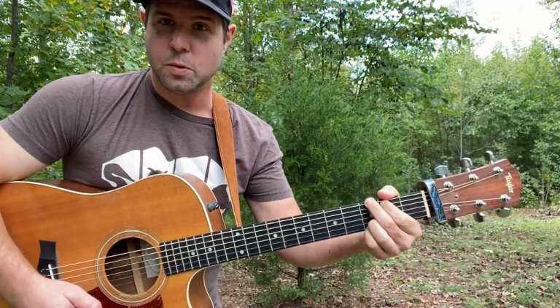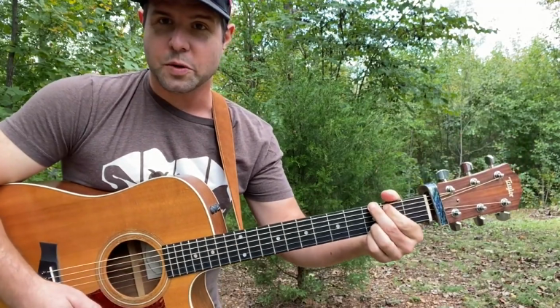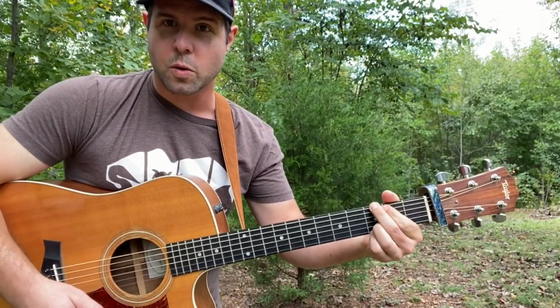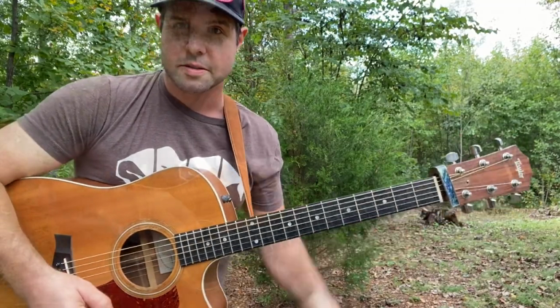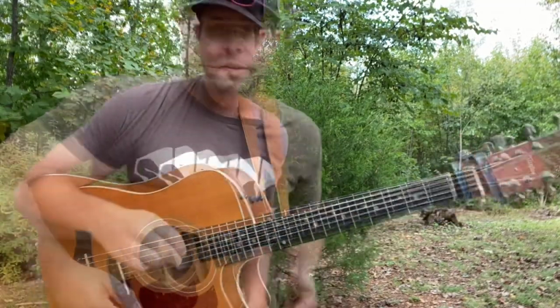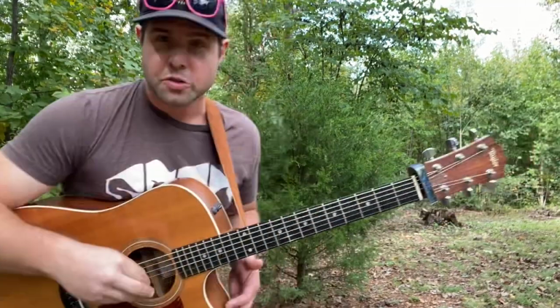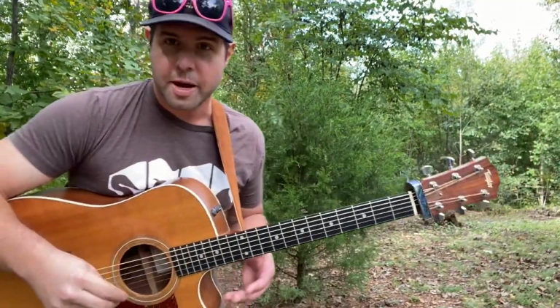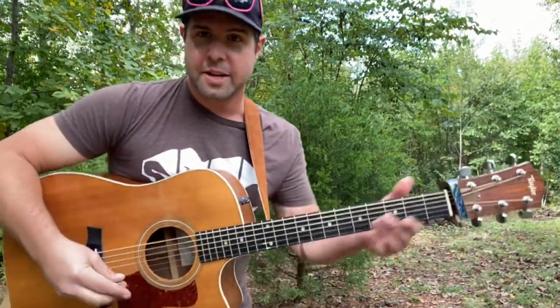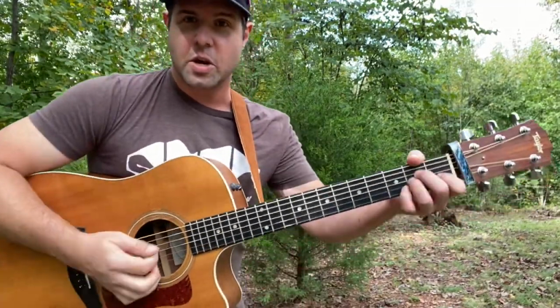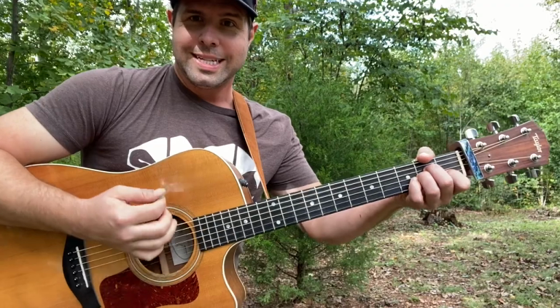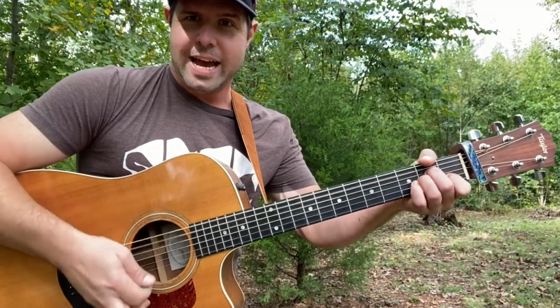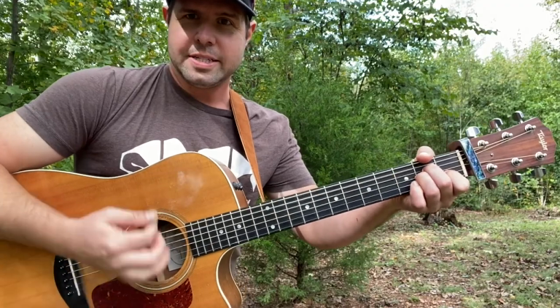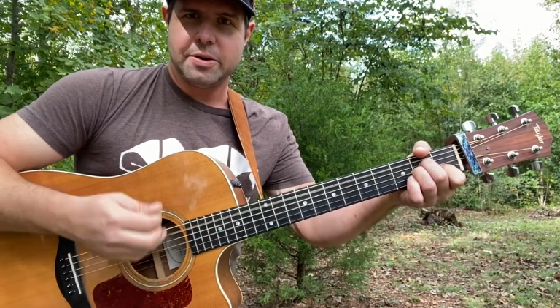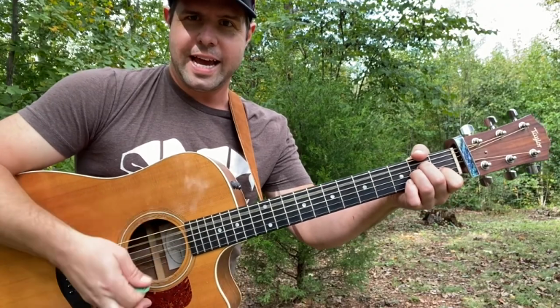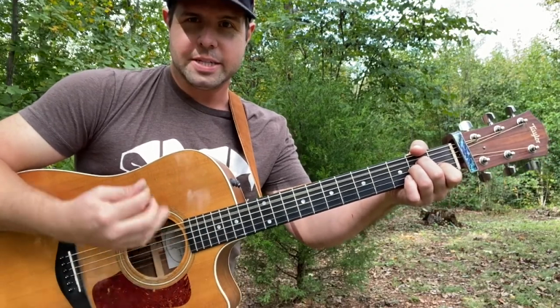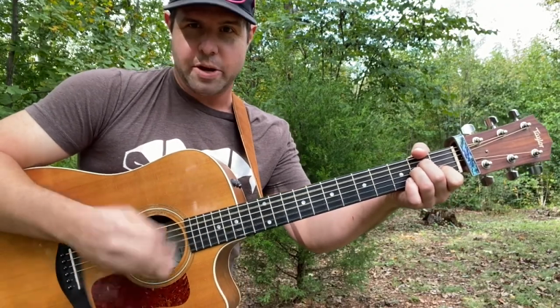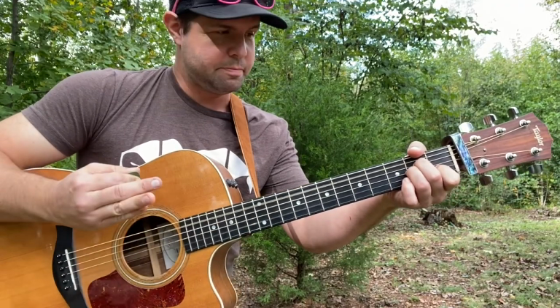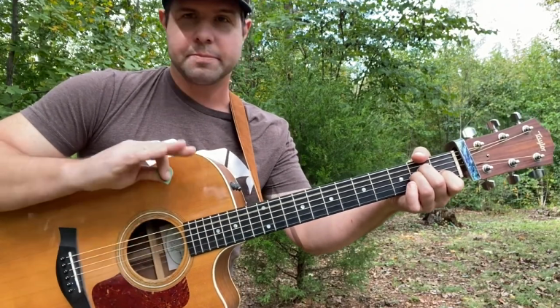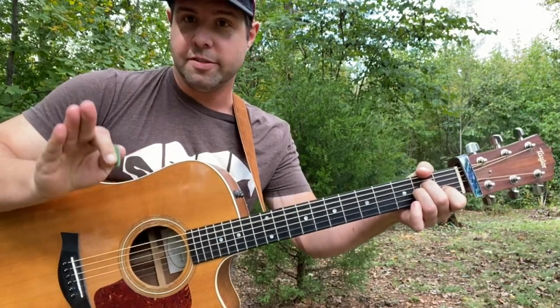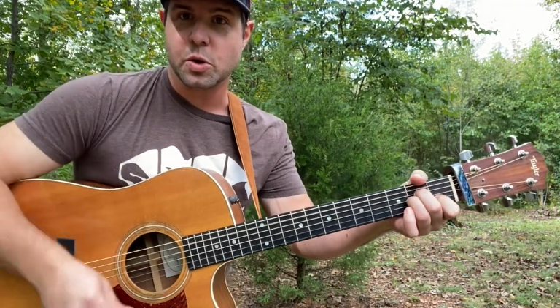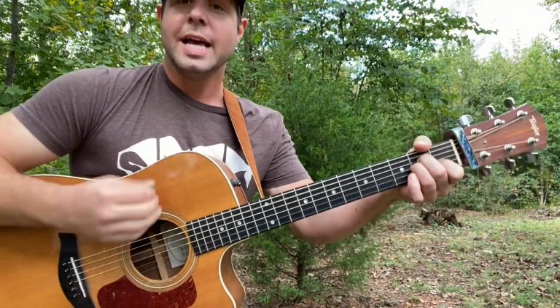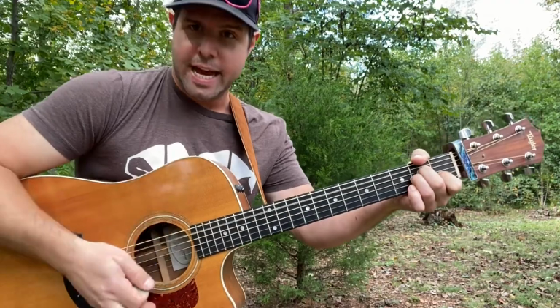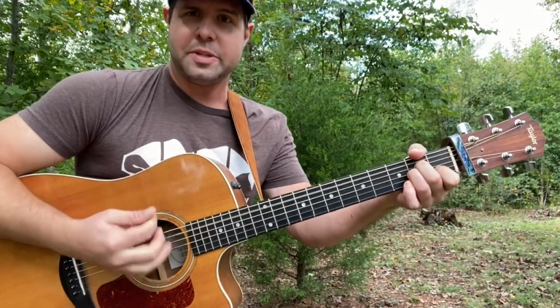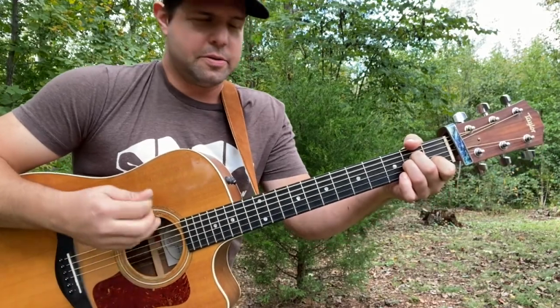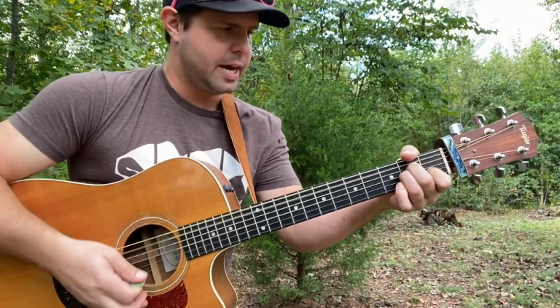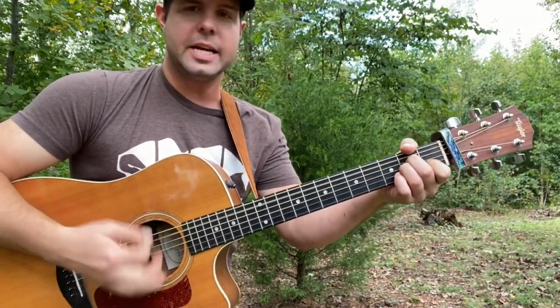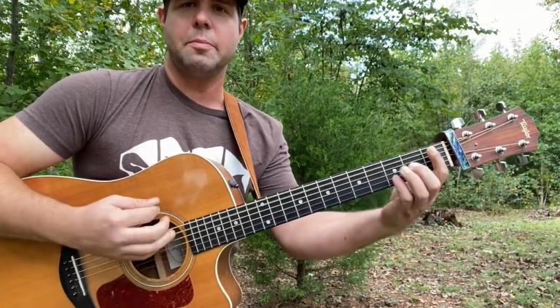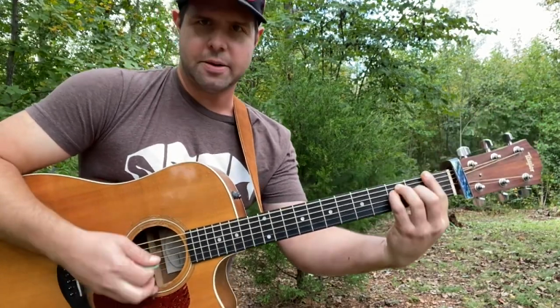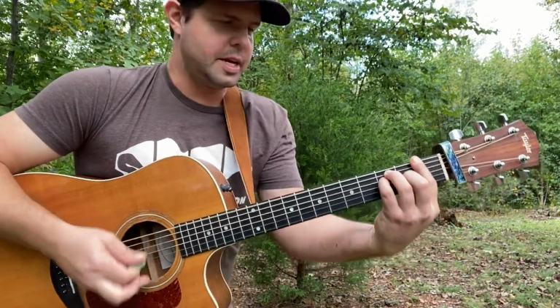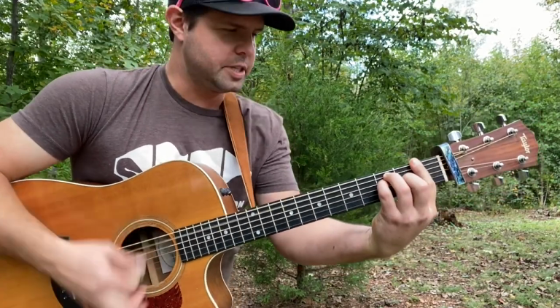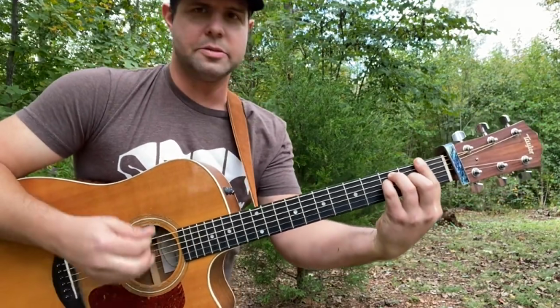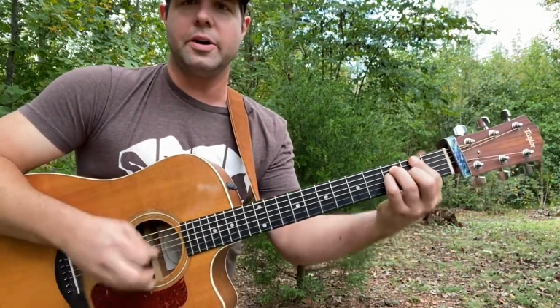Those are the chords. For the strumming pattern, let's go down, down, down, down-up on every single chord. Down, down, down, down, up — down, down, down, down, down, up.